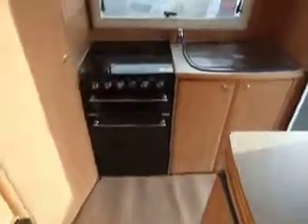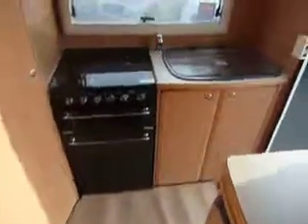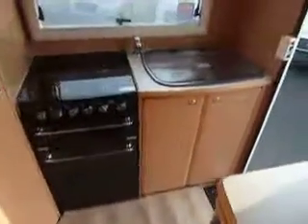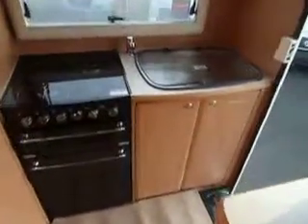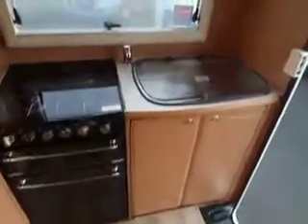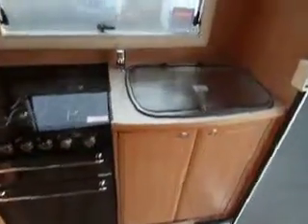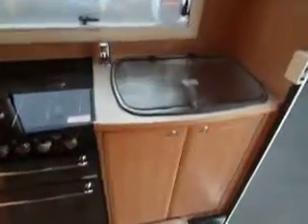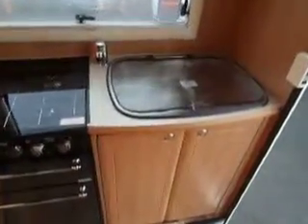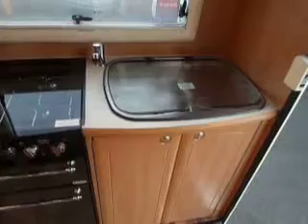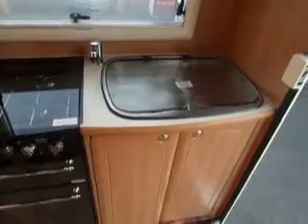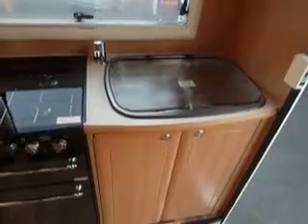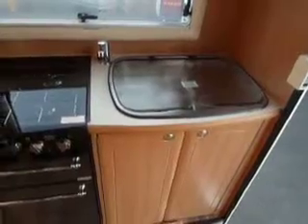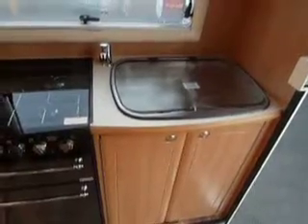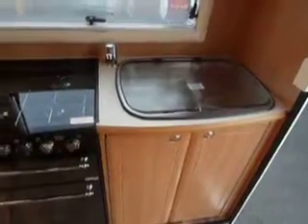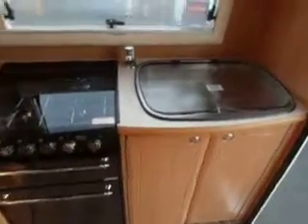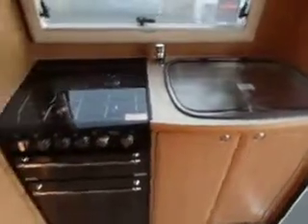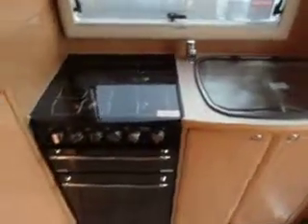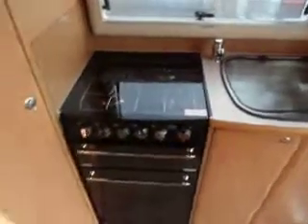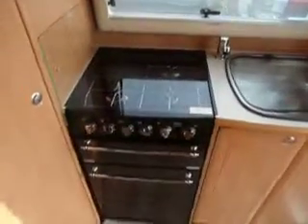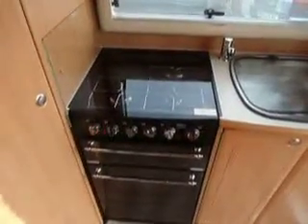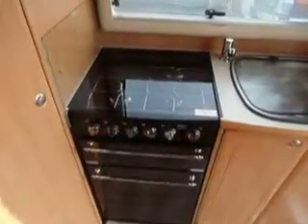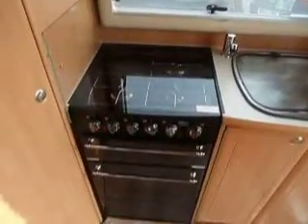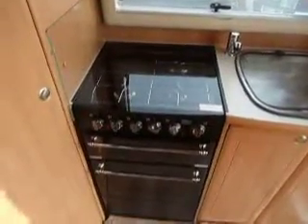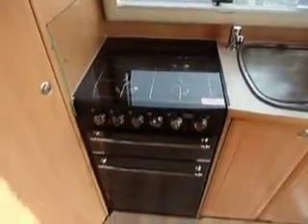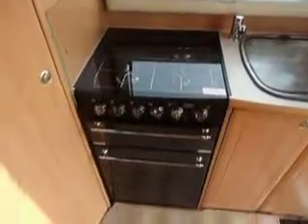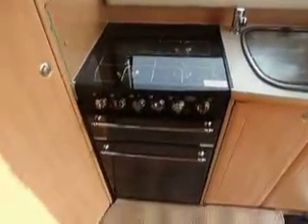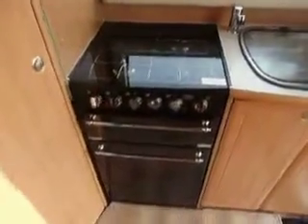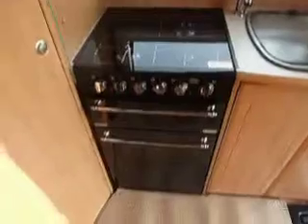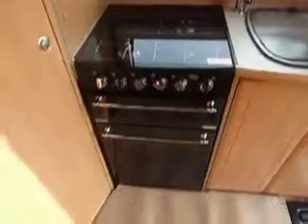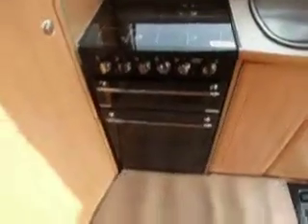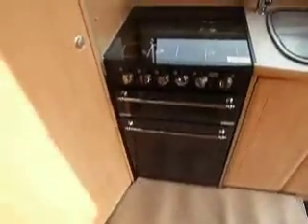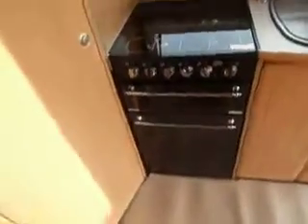At the back here you have a galley. You have a stainless steel sink and drain with hot and cold water. Three gas burner hob with one electric hot plate, with your grill and your oven.